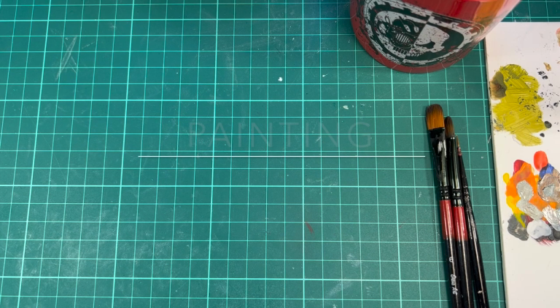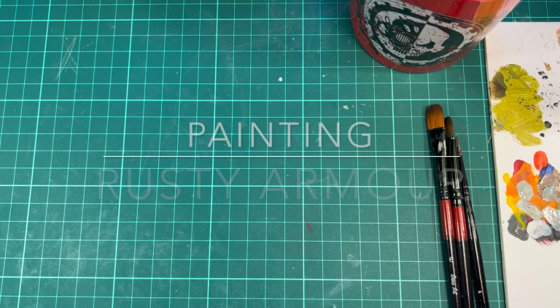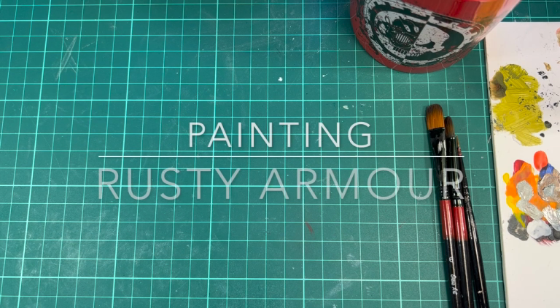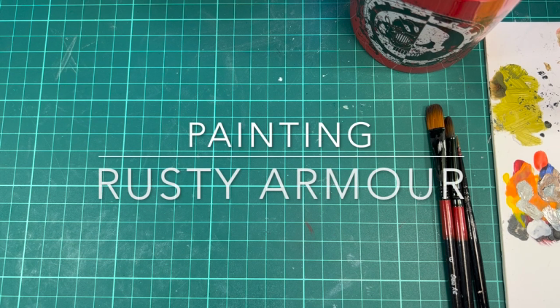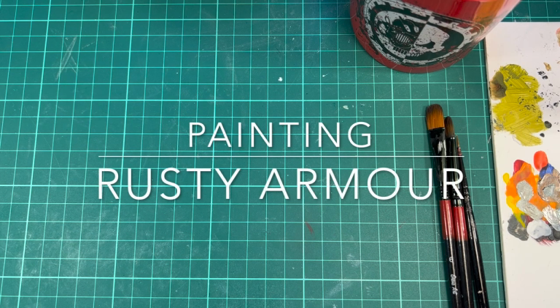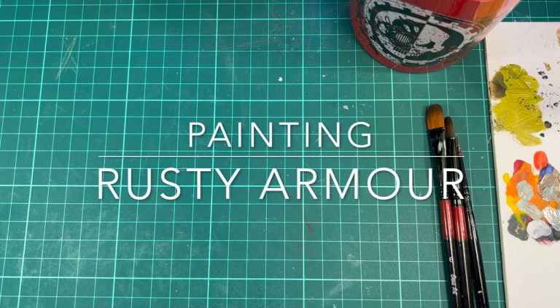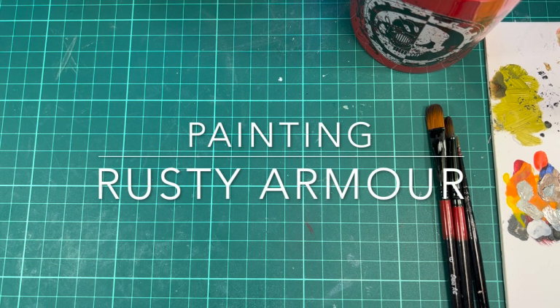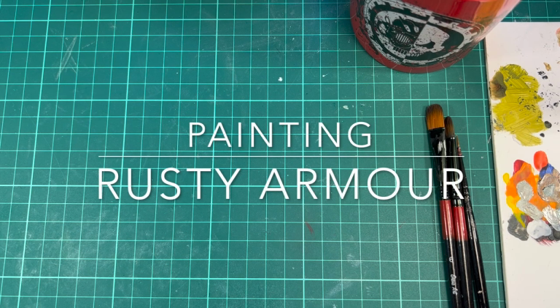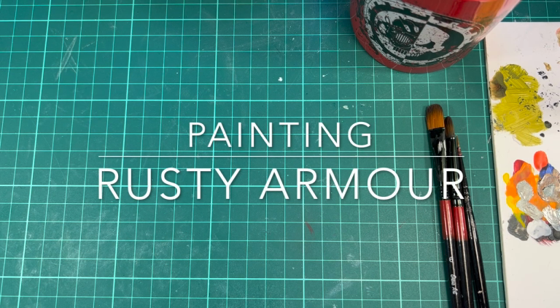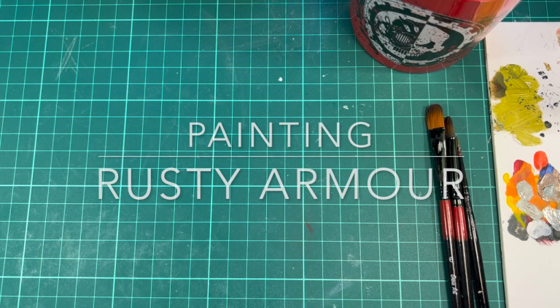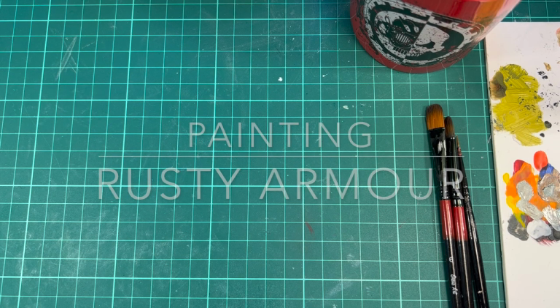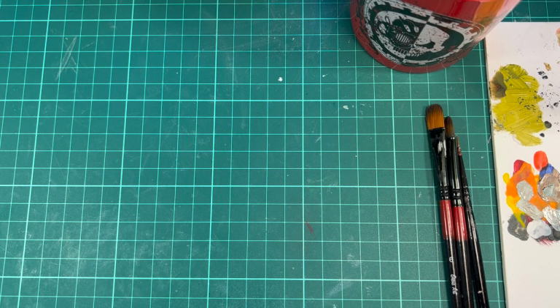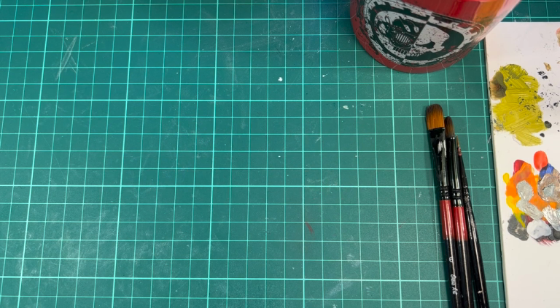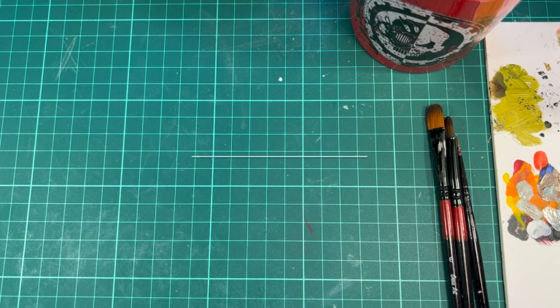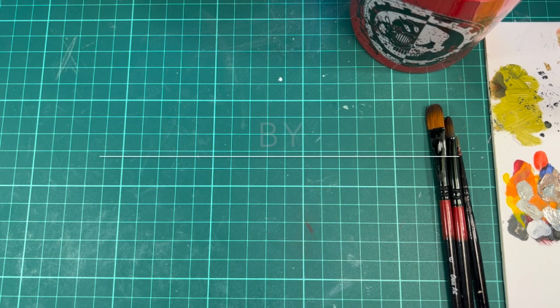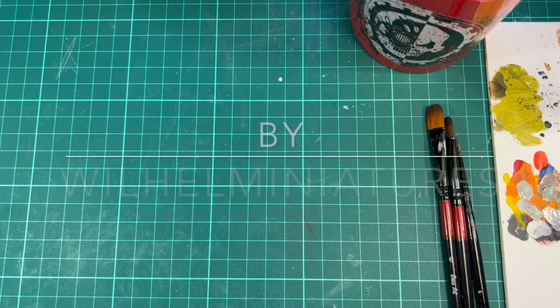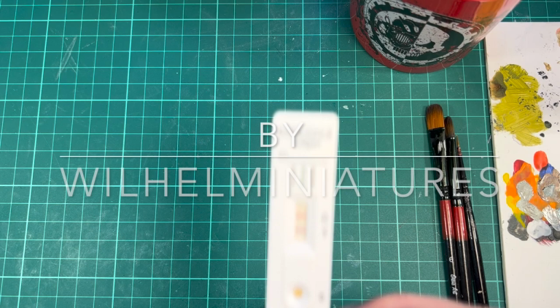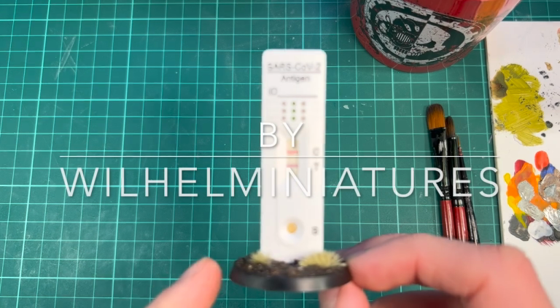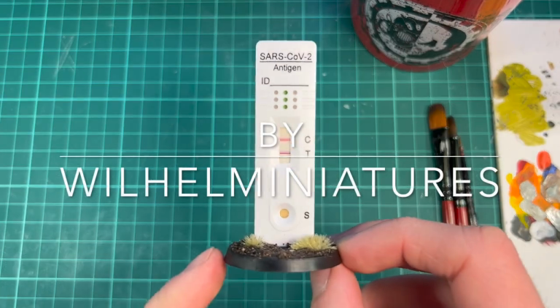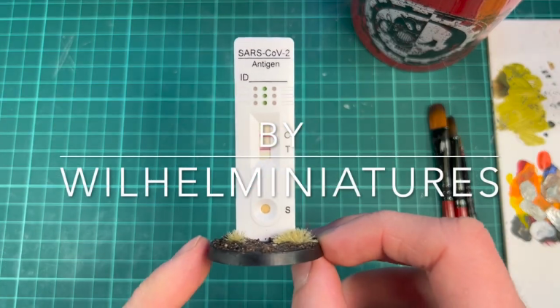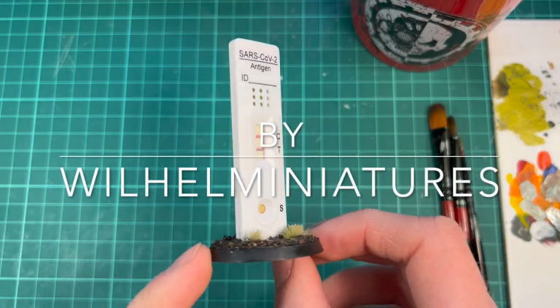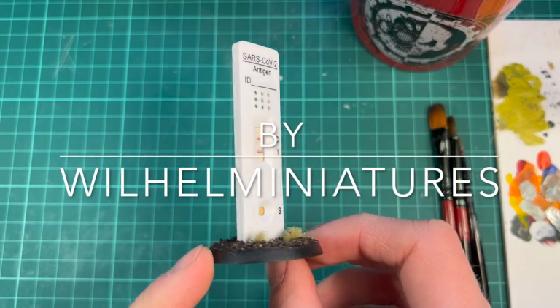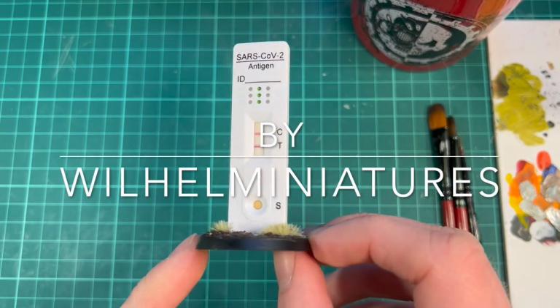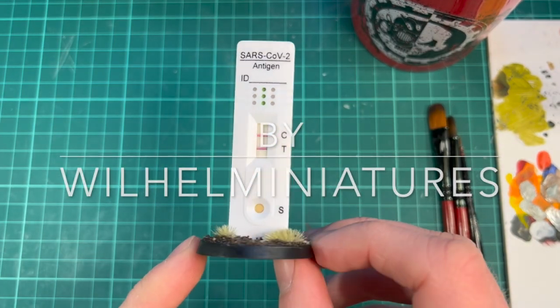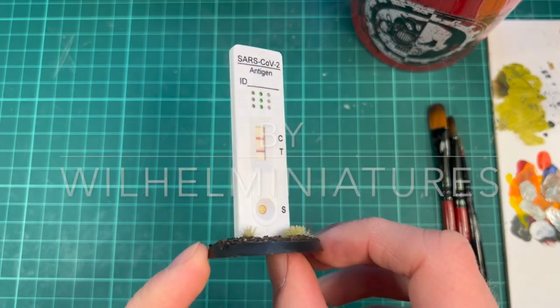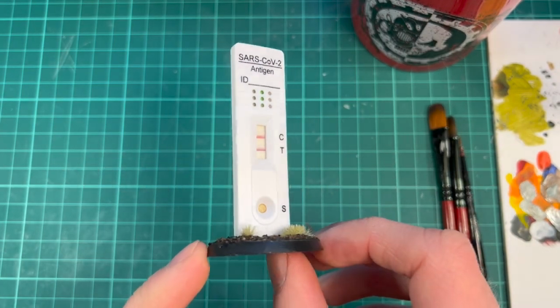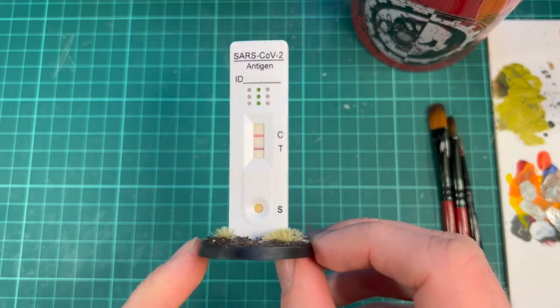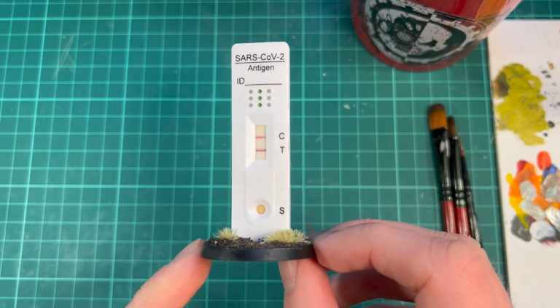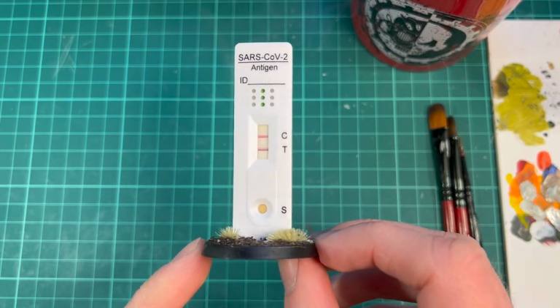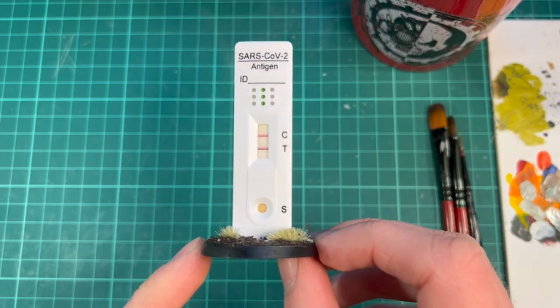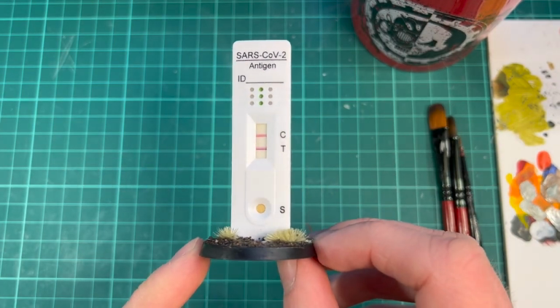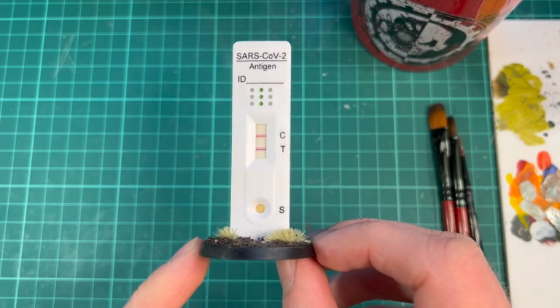Hello there! You're watching Velen Miniatures. It's been a while since my last update because I've been working on this Demon of Nergo, which I hate.